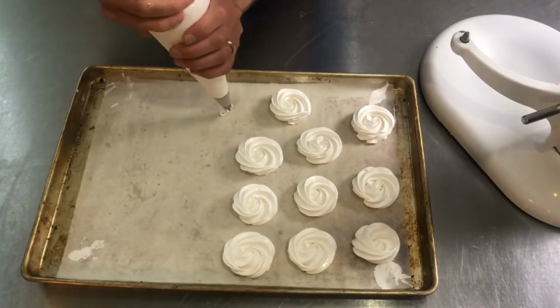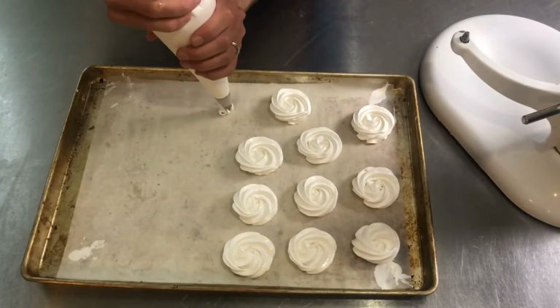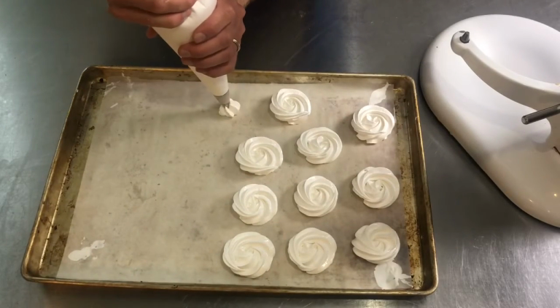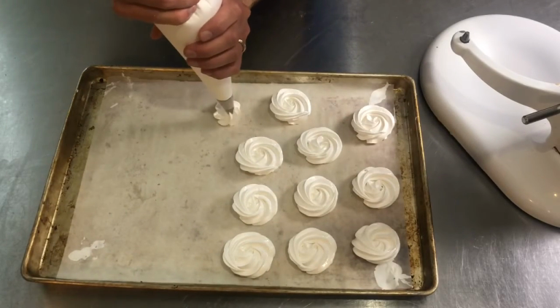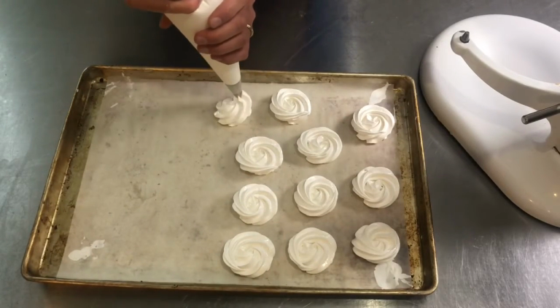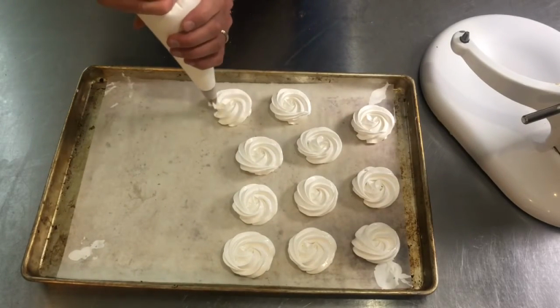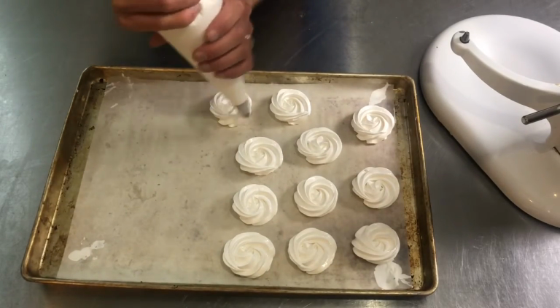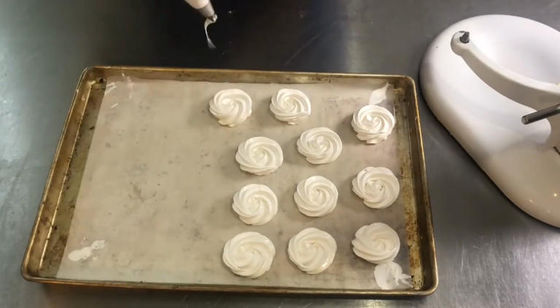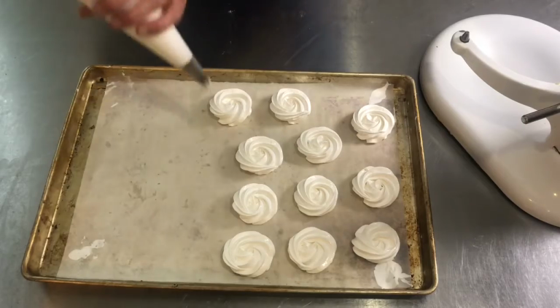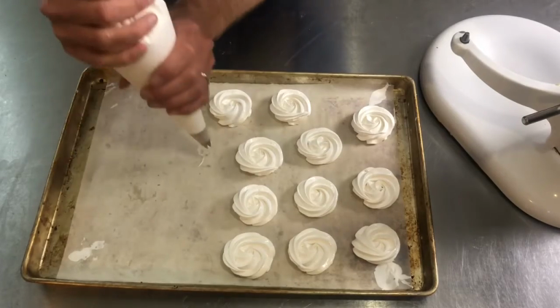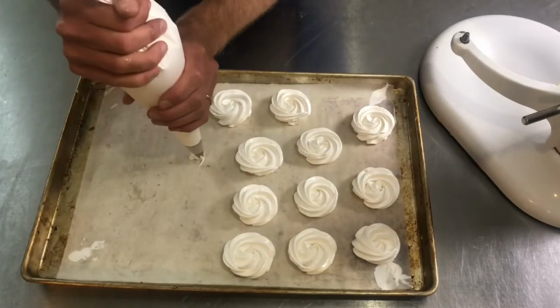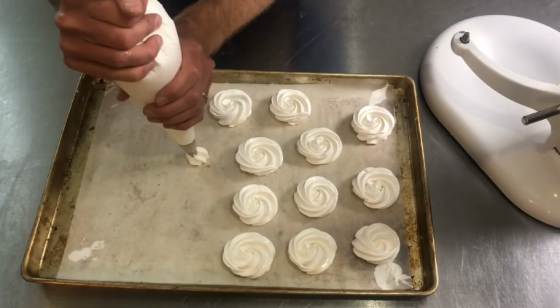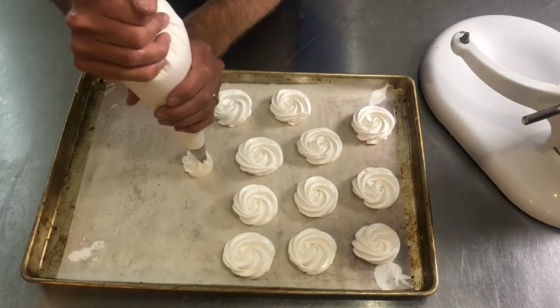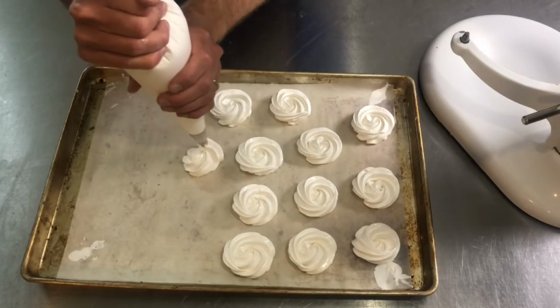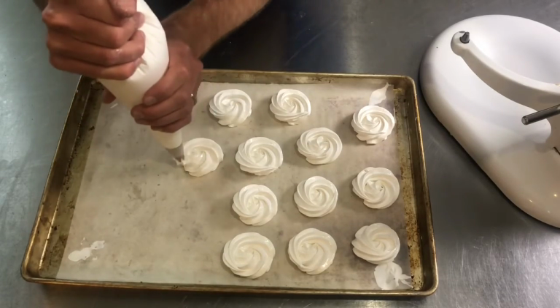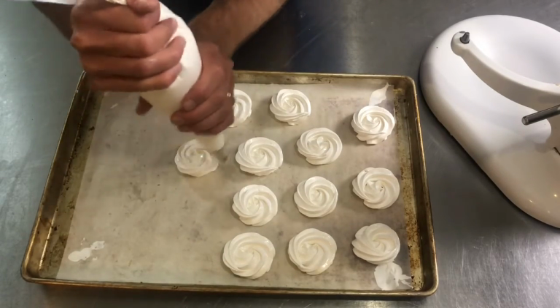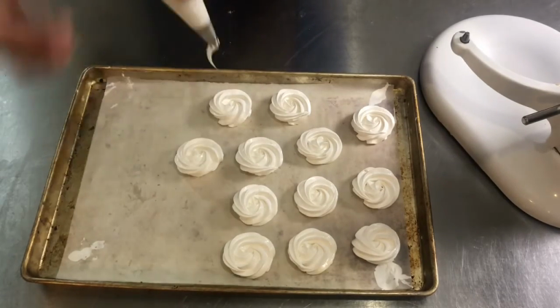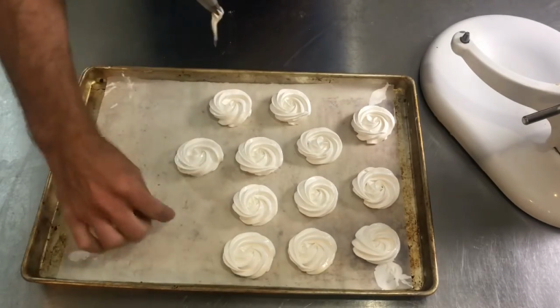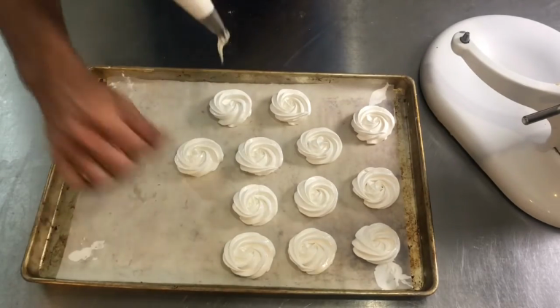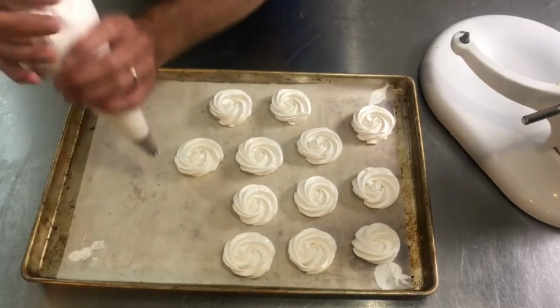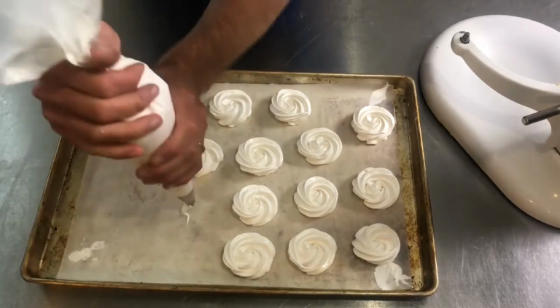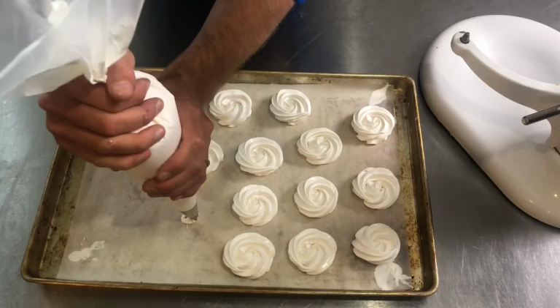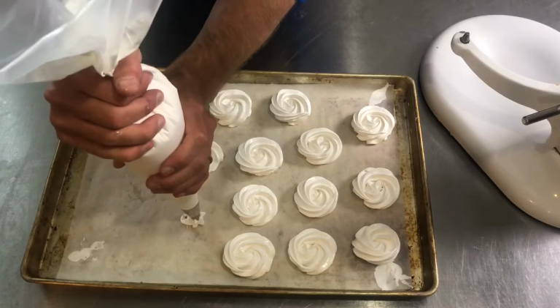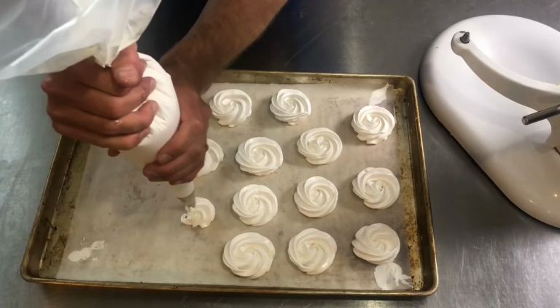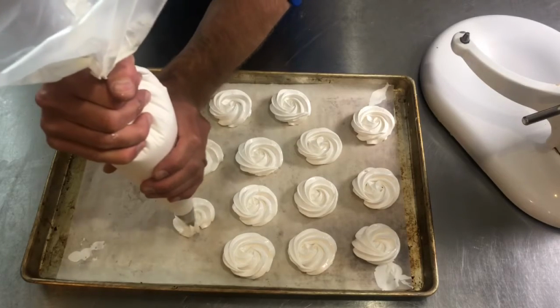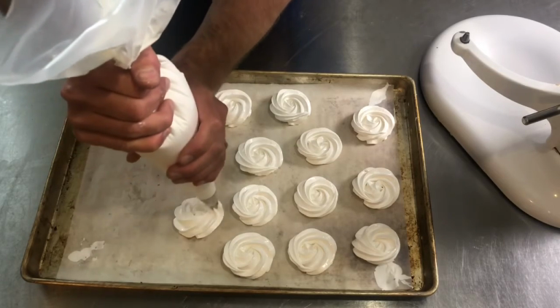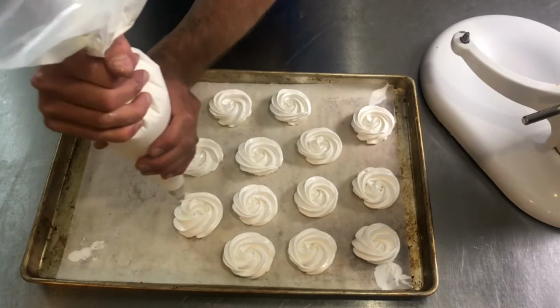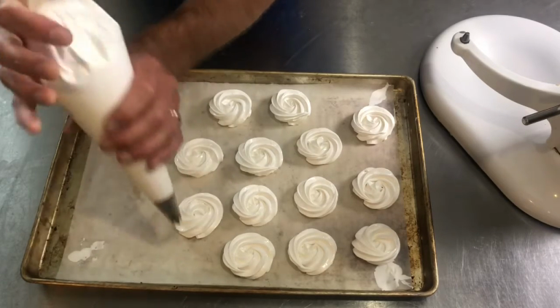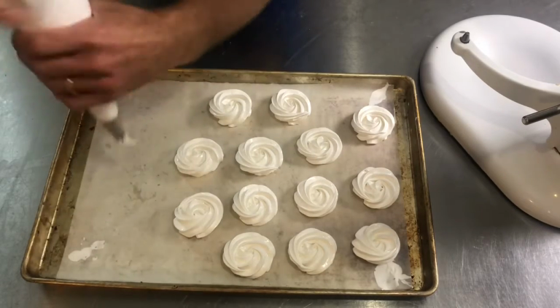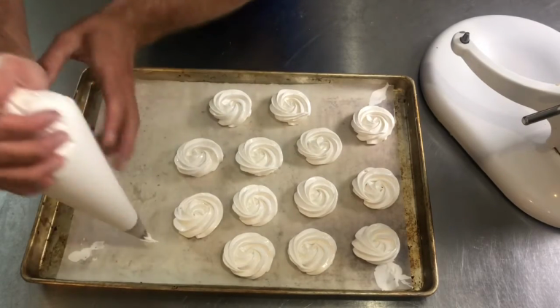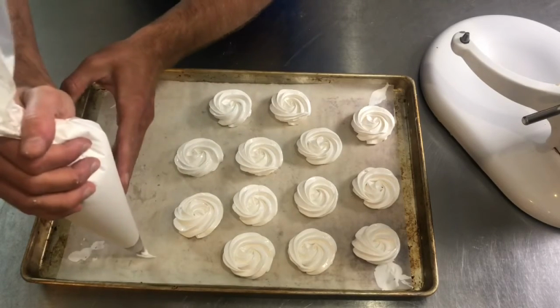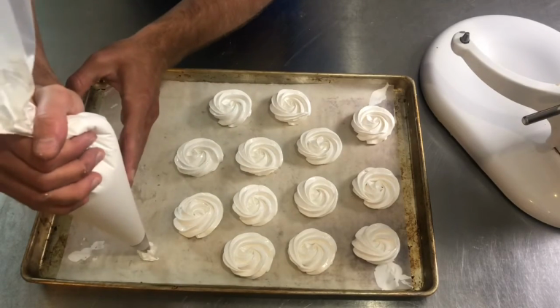If you wanted to make meringue pops, you can take some lollipop sticks, stick them down inside the pop, and dry them that way.